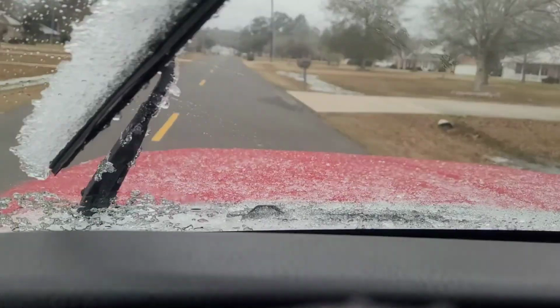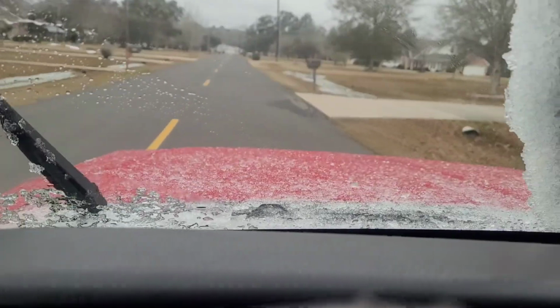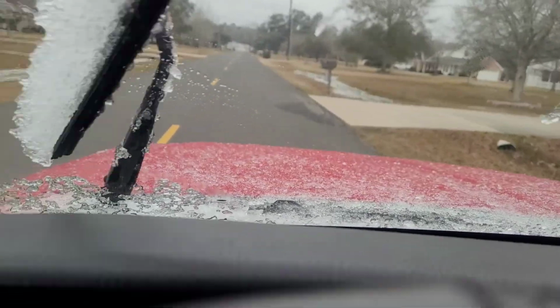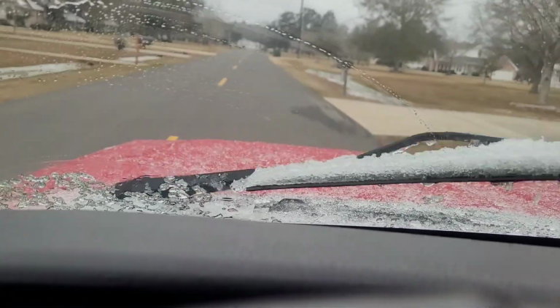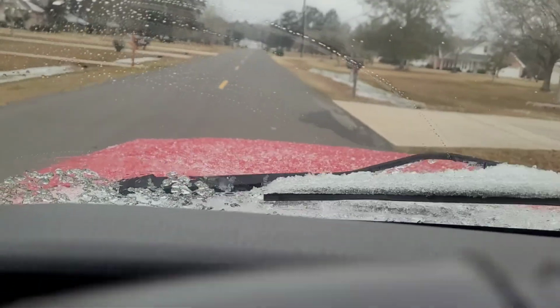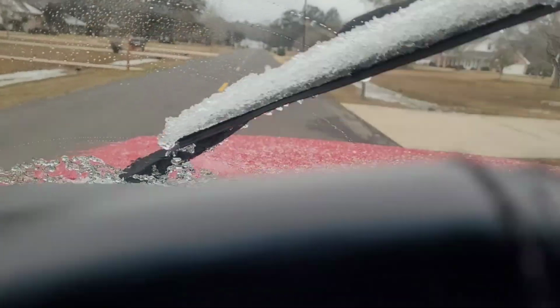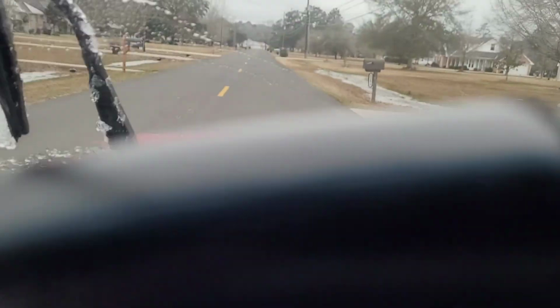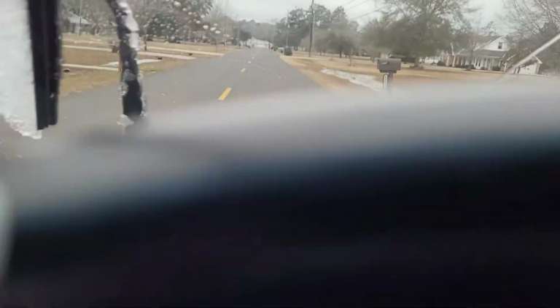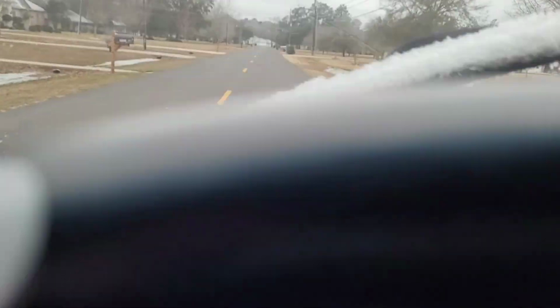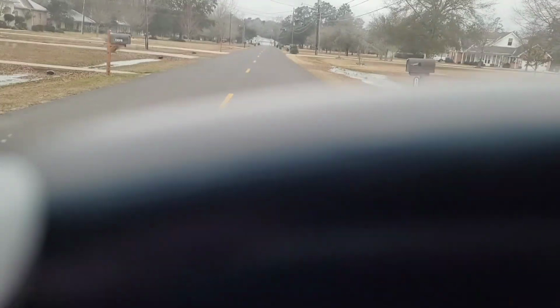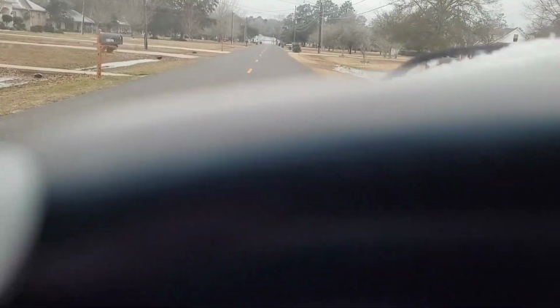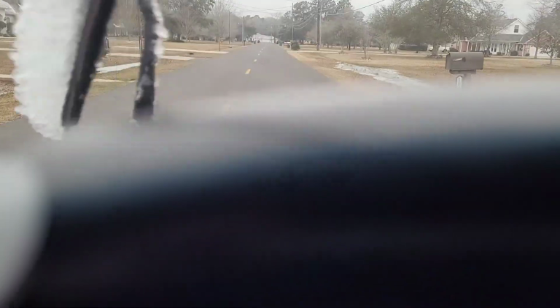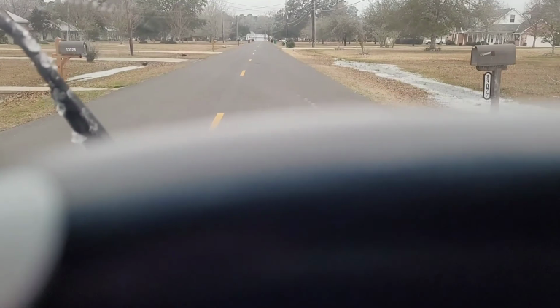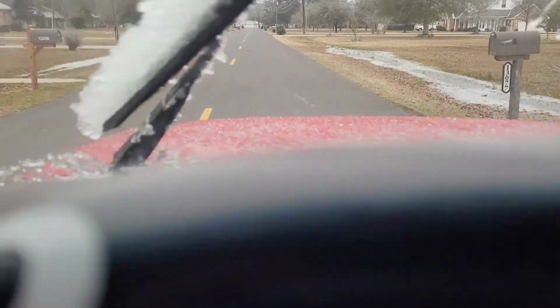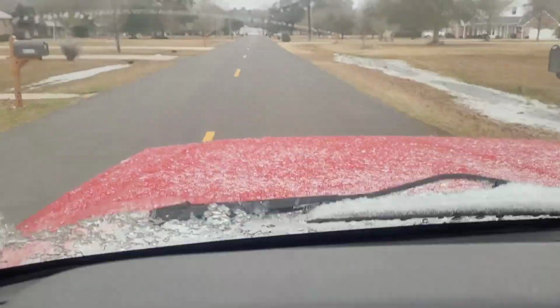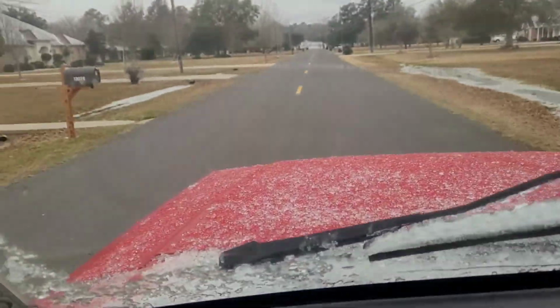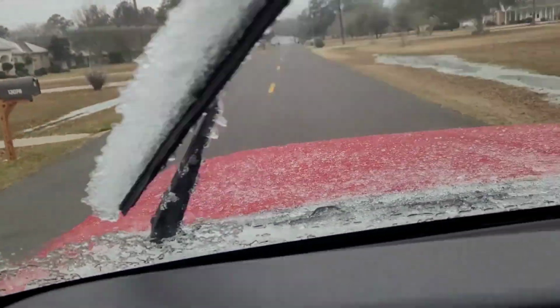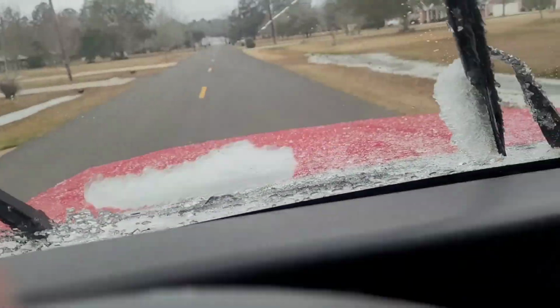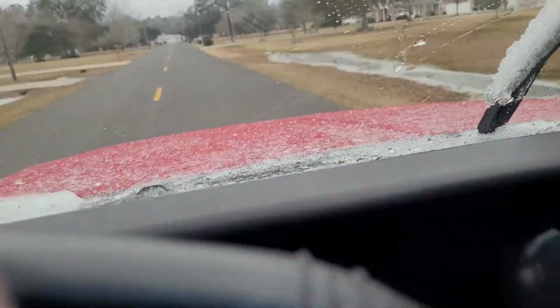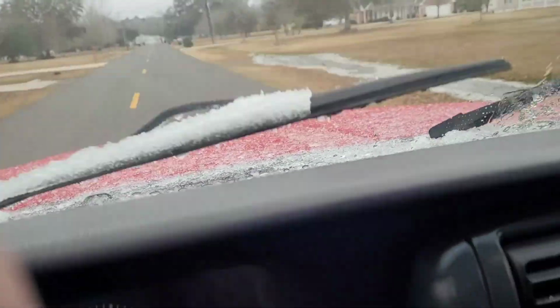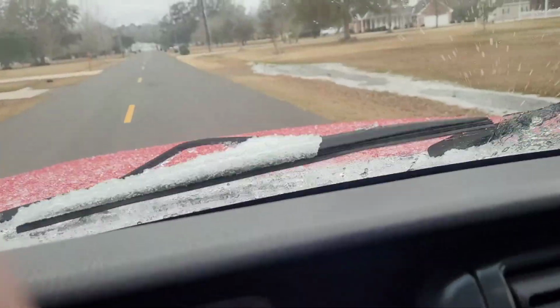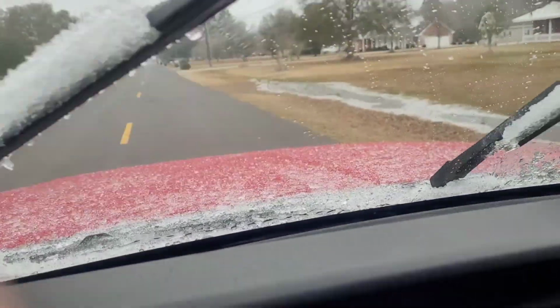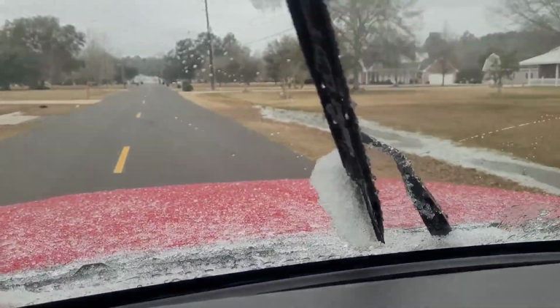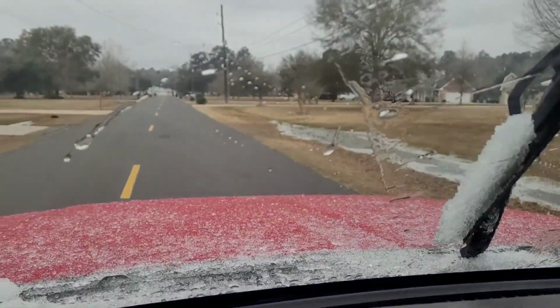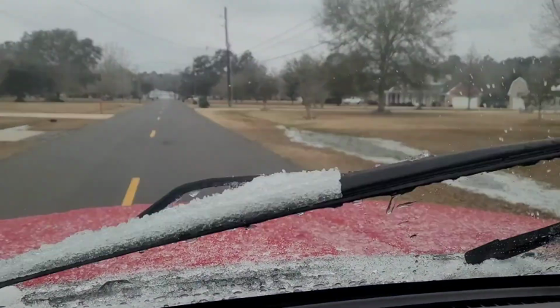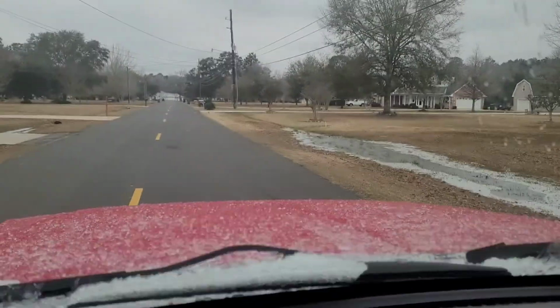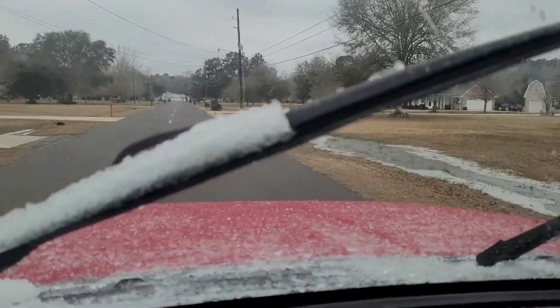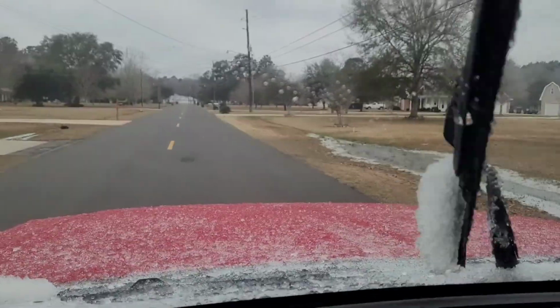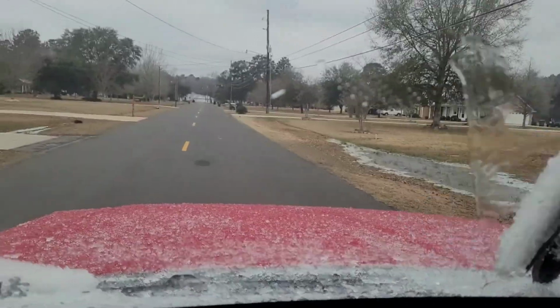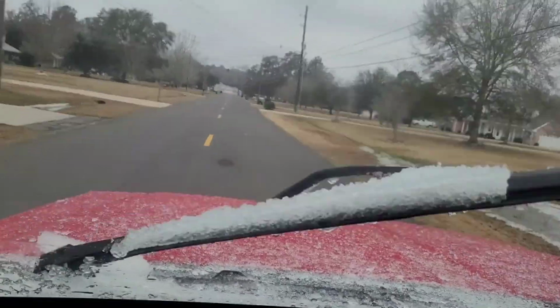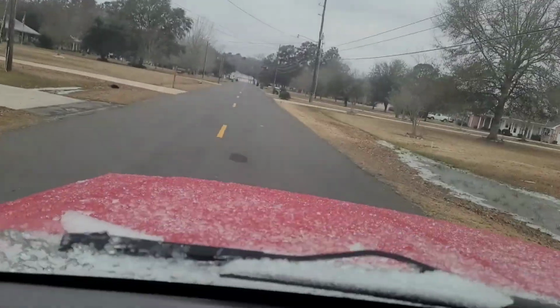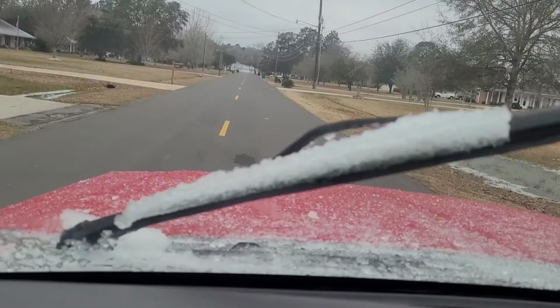It still comes out. I know it's hard to see on here but it is still squirting.